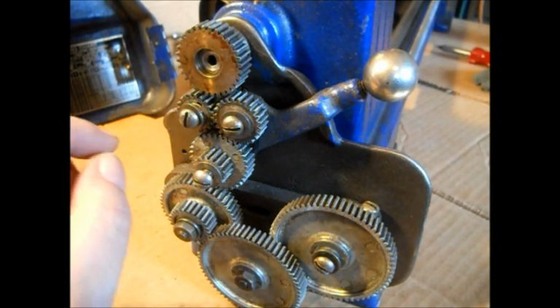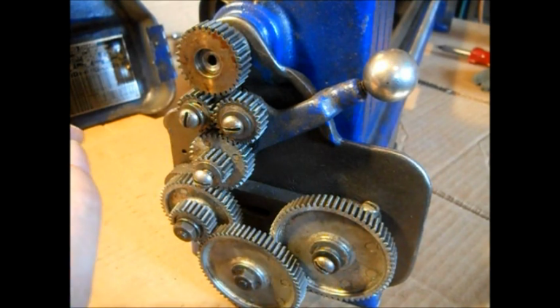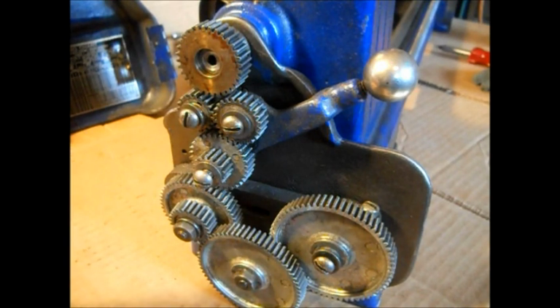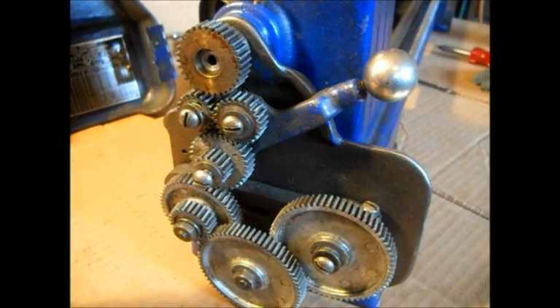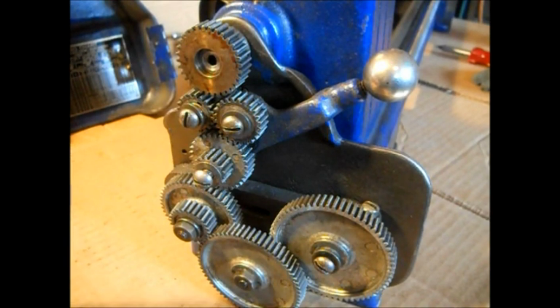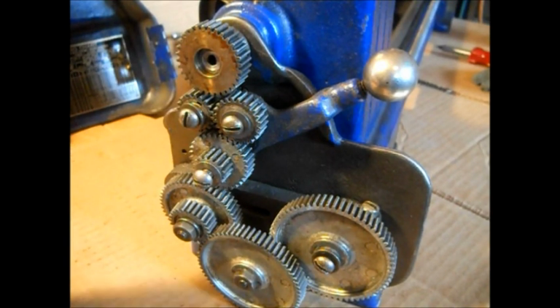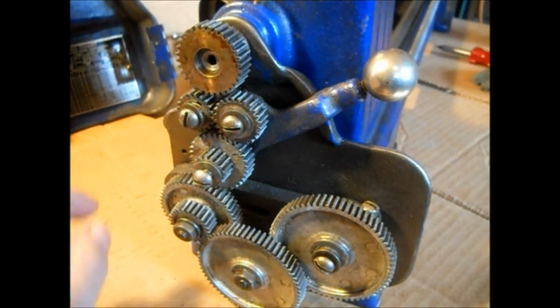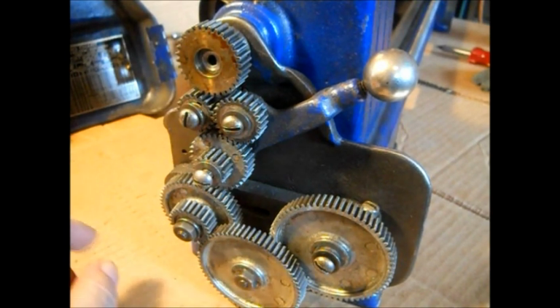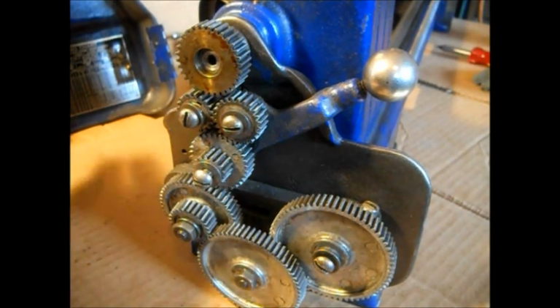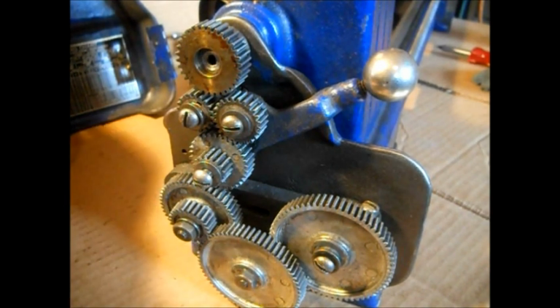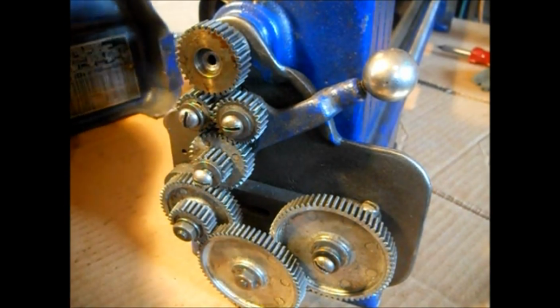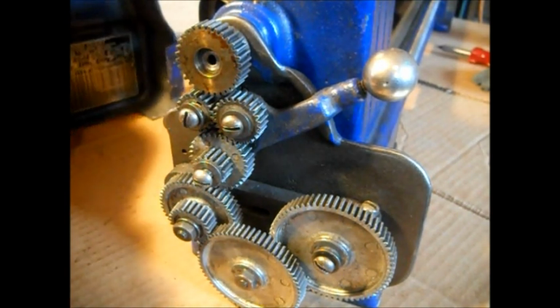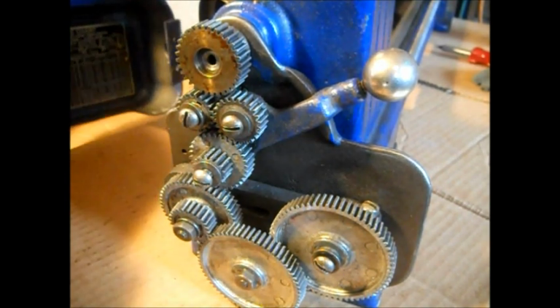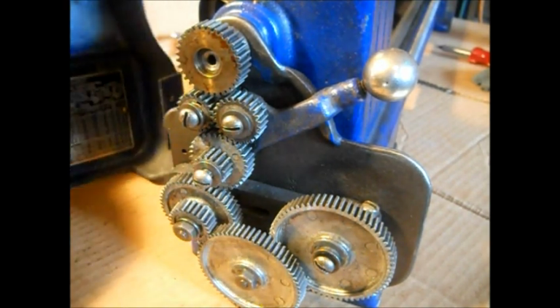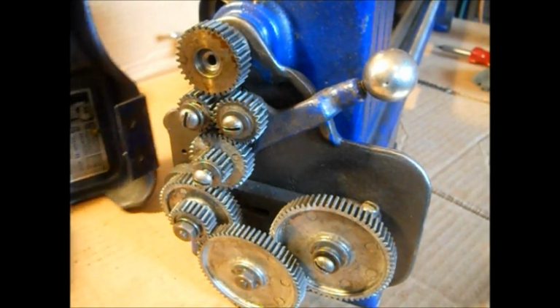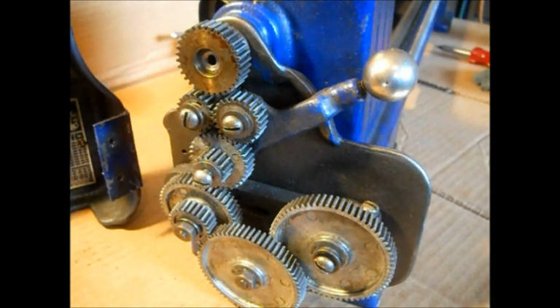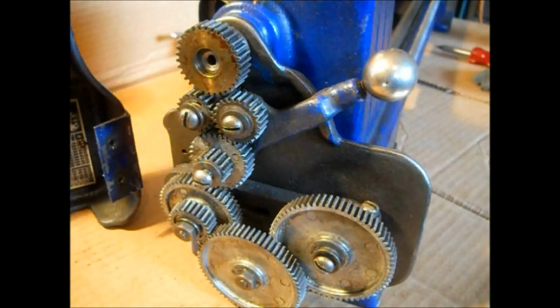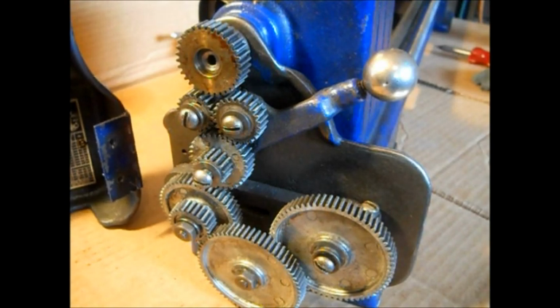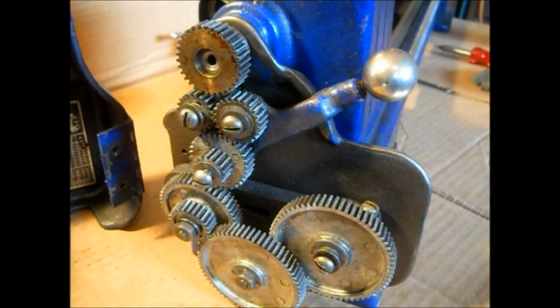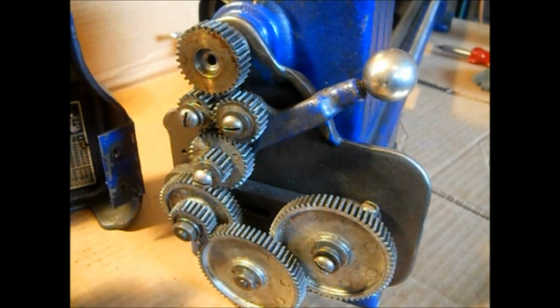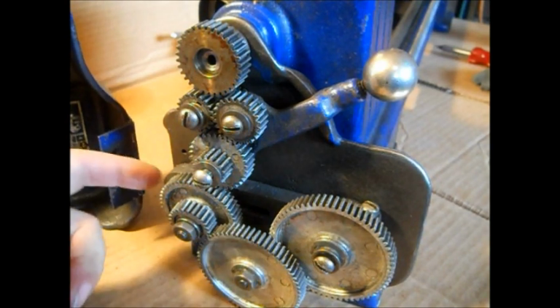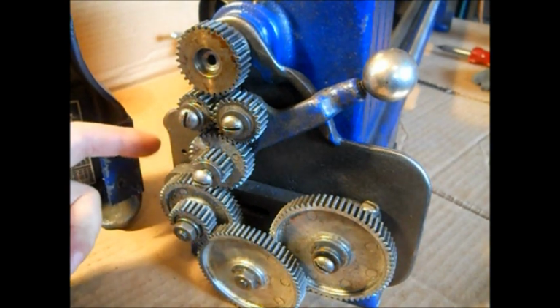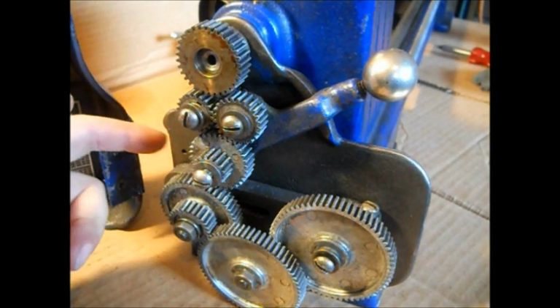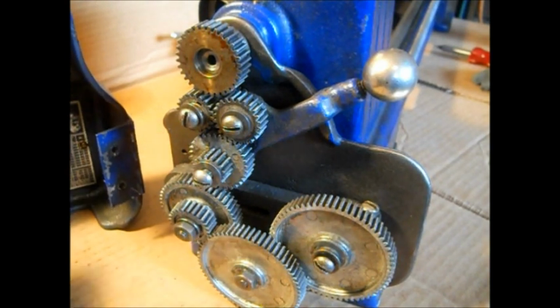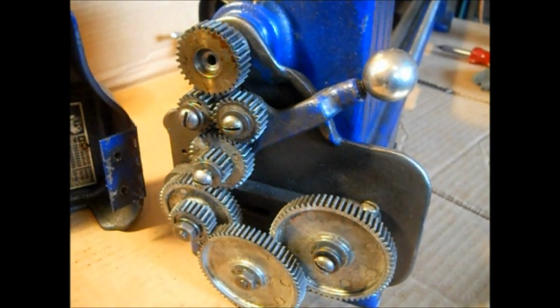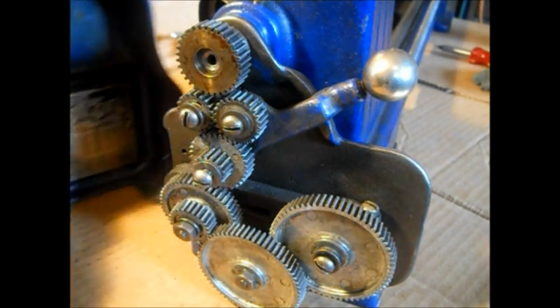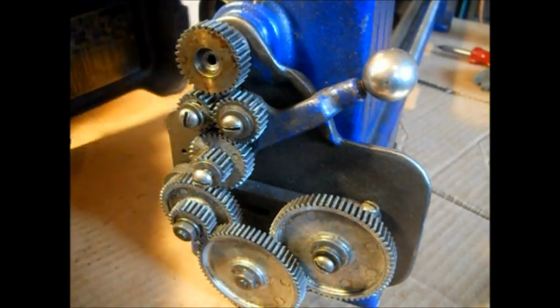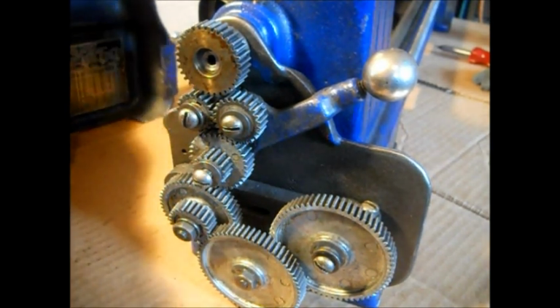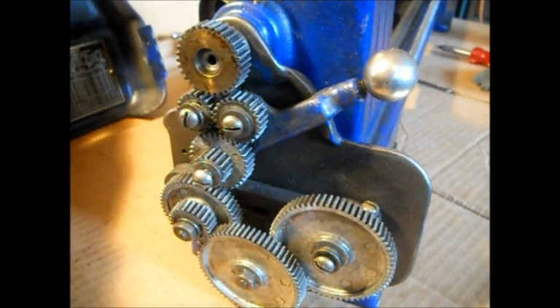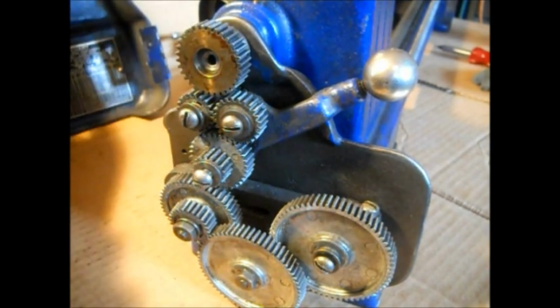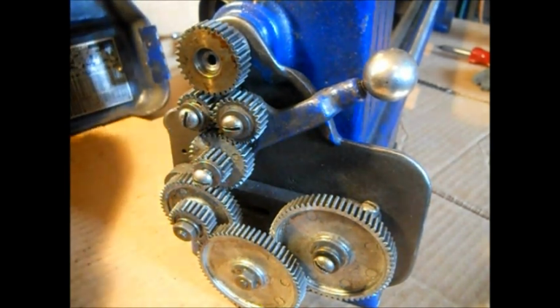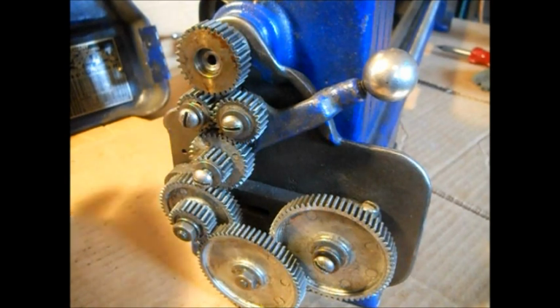We've already had this apart once. We did remove the door - there are two screws back here. Take the door off.